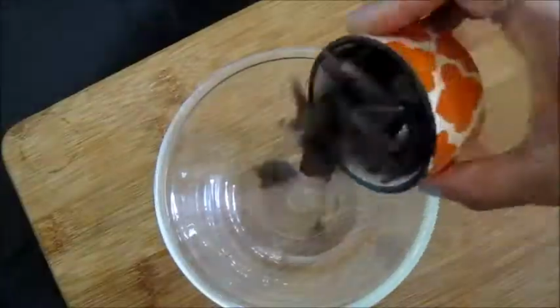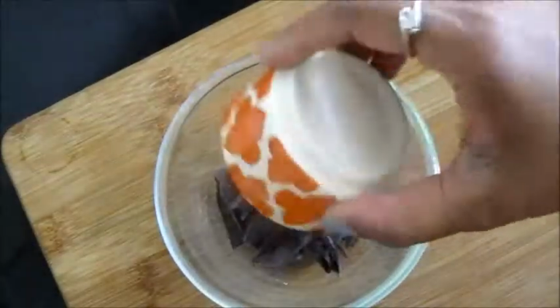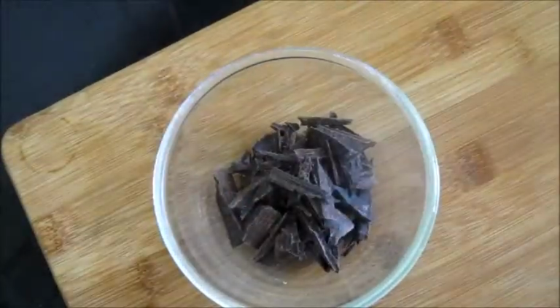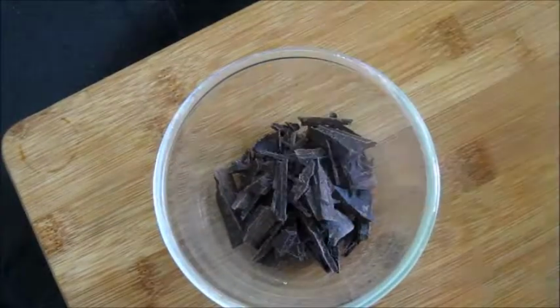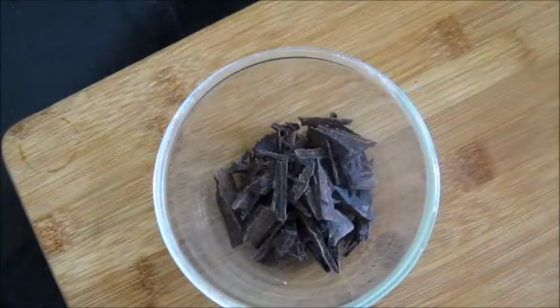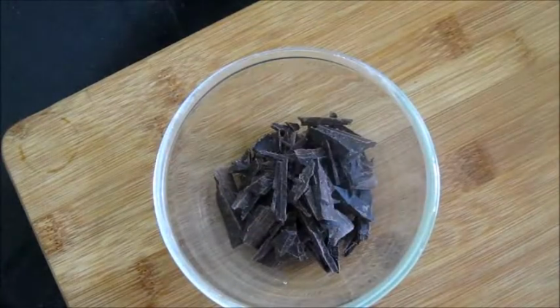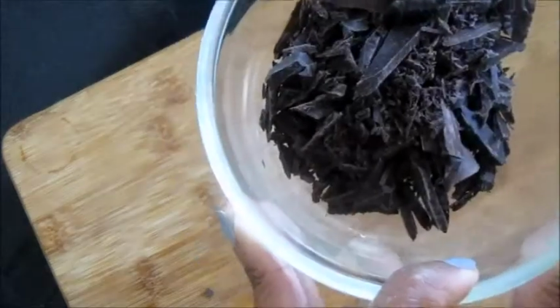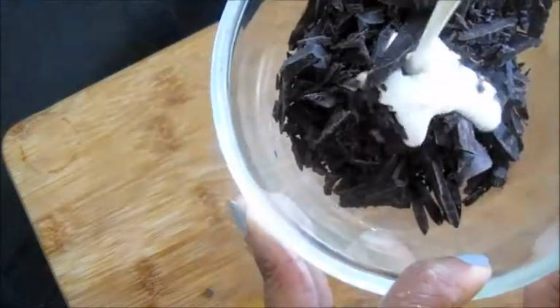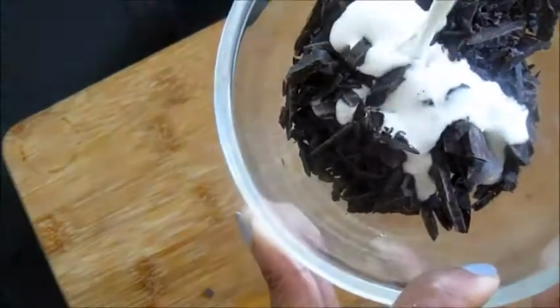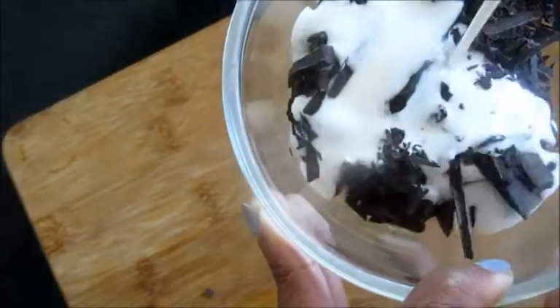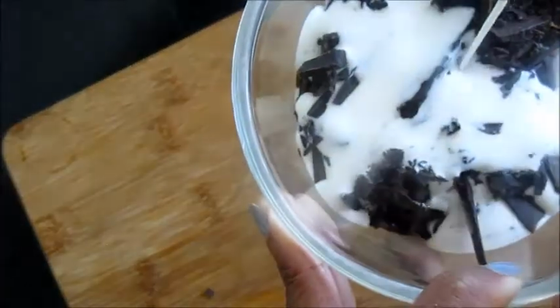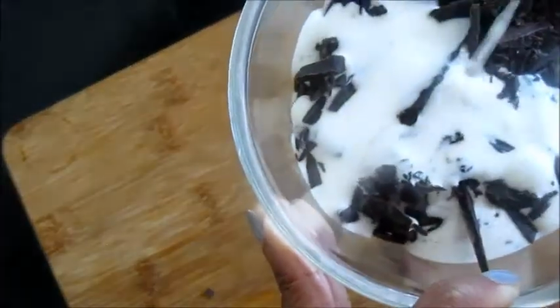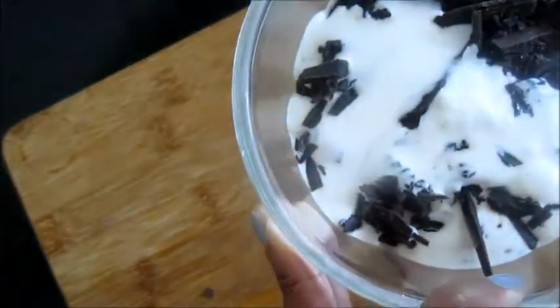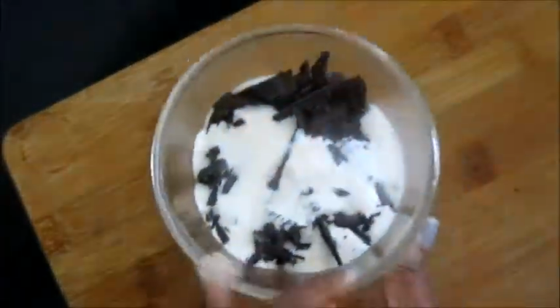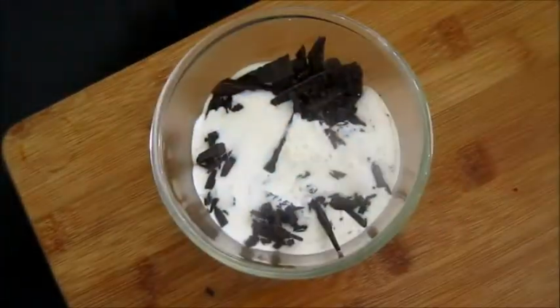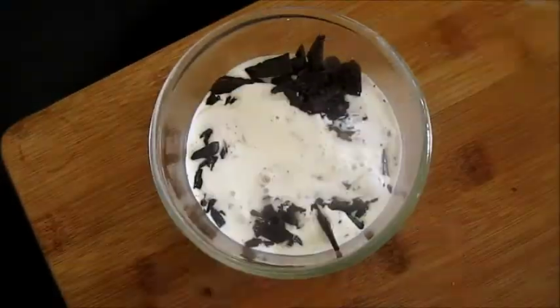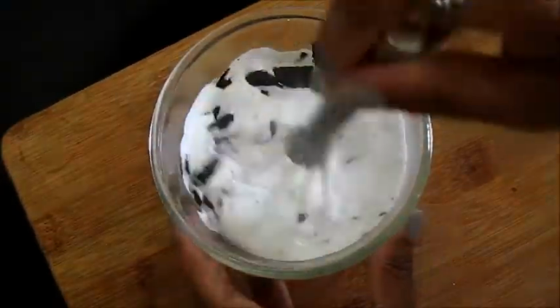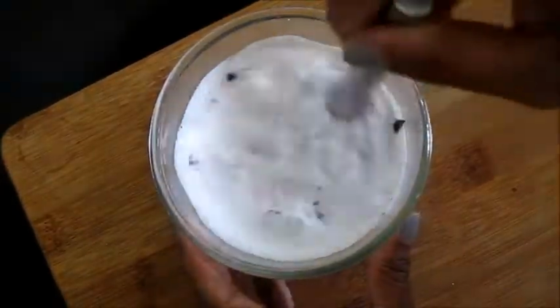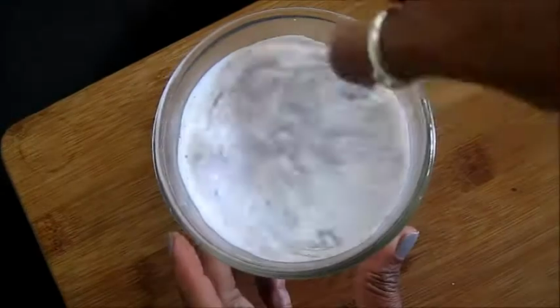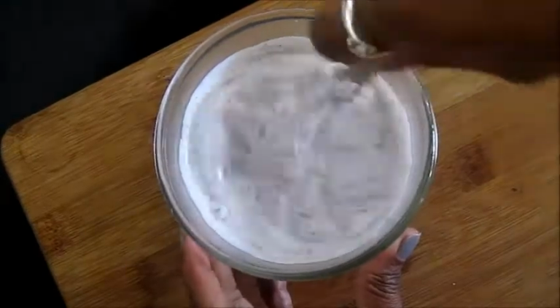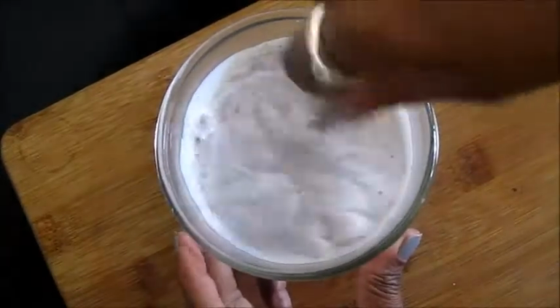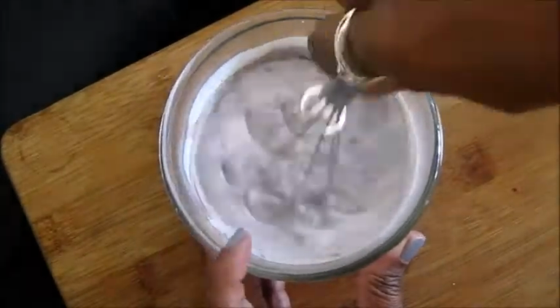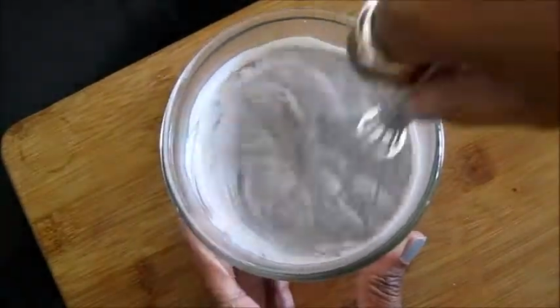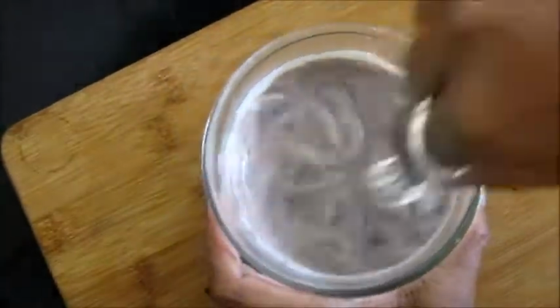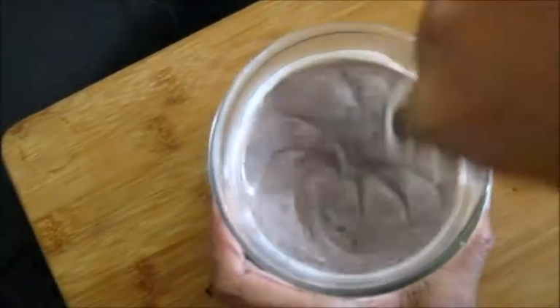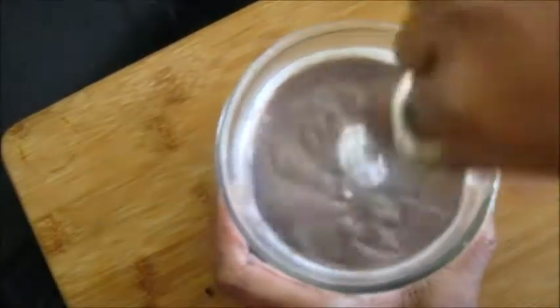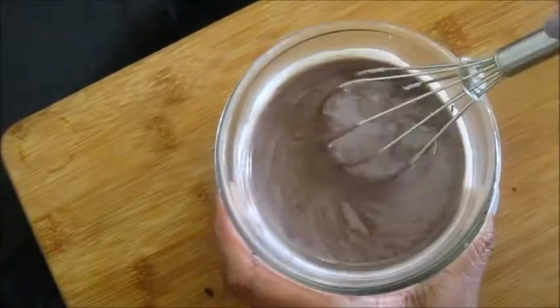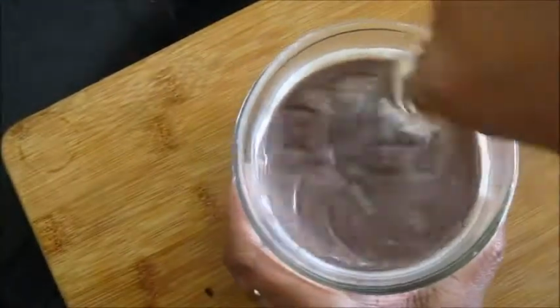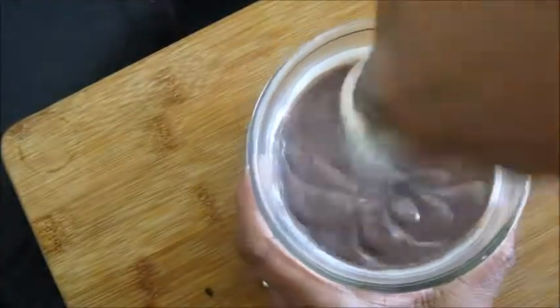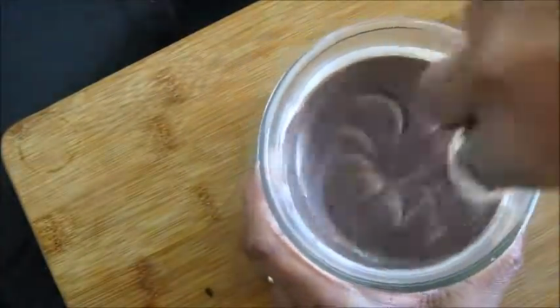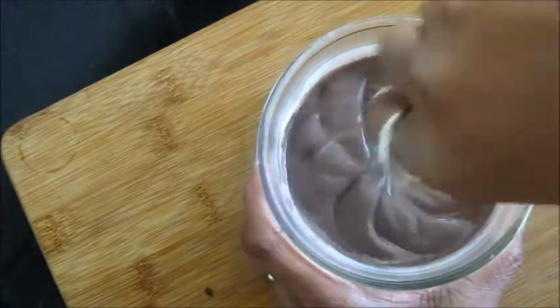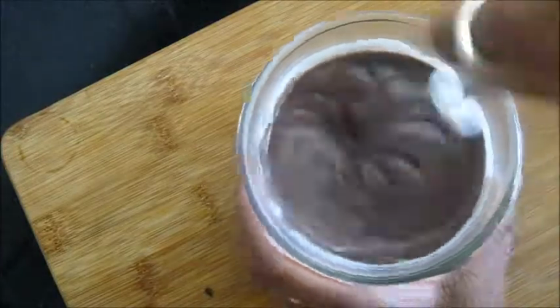Take some chocolate pieces and pour some hot fresh cream into it, keep for a while, and then mix. You can see the chocolate is melting — keep on mixing it until you get a thick chocolate sauce.